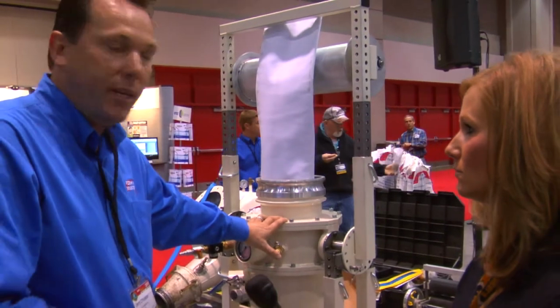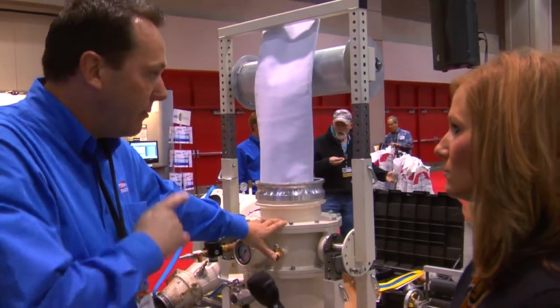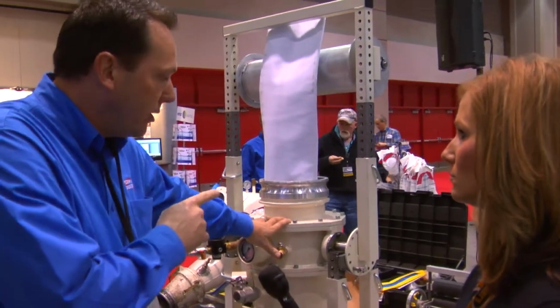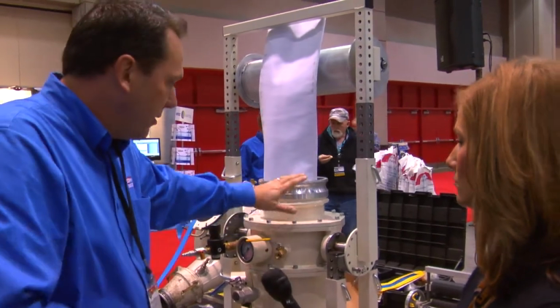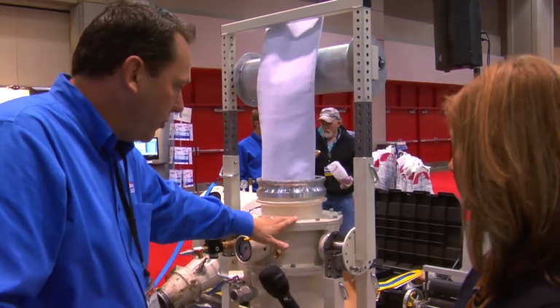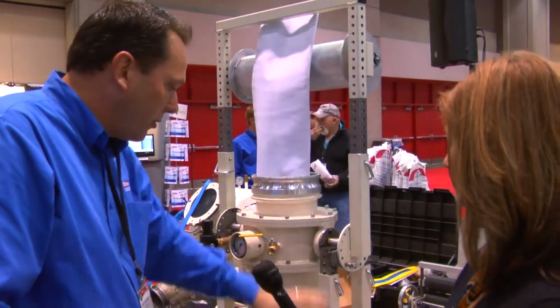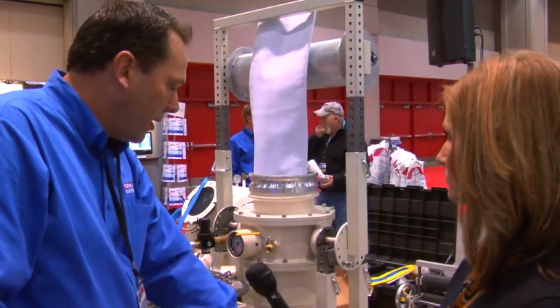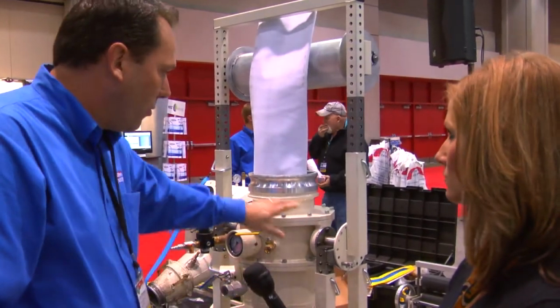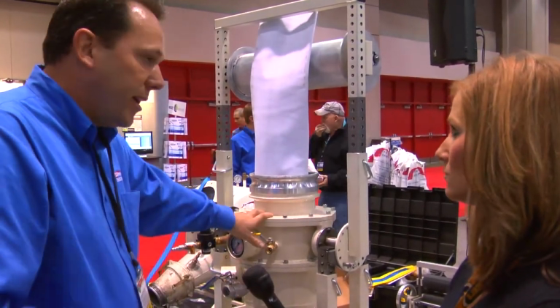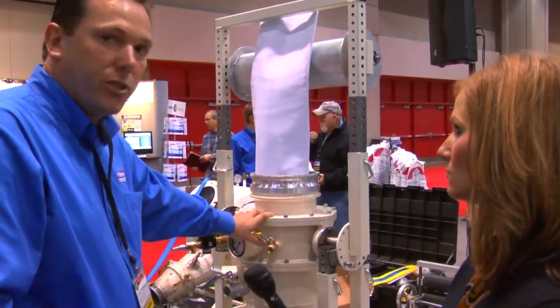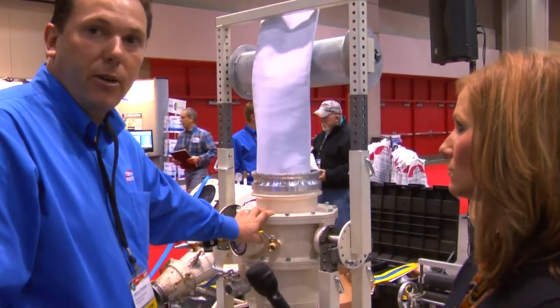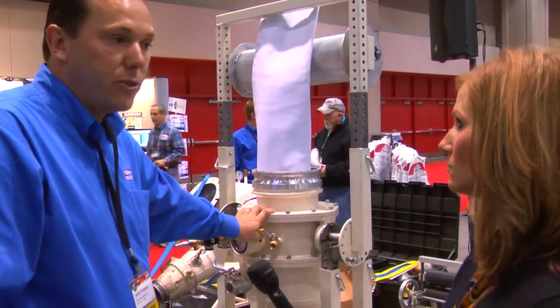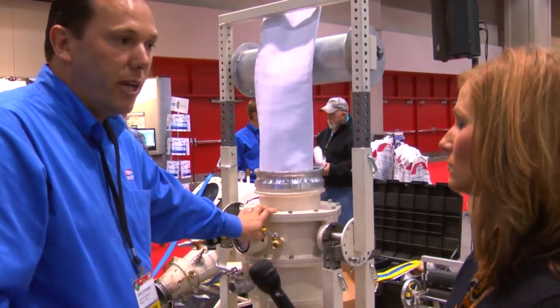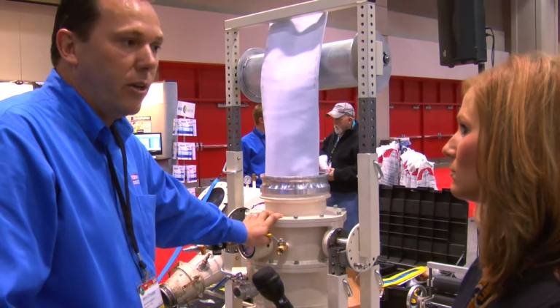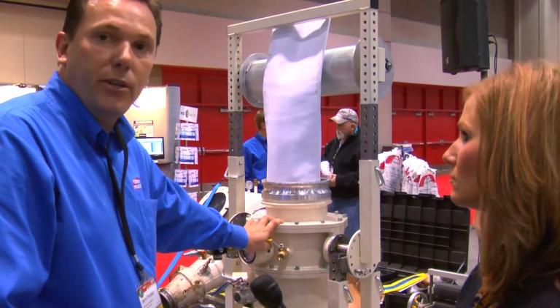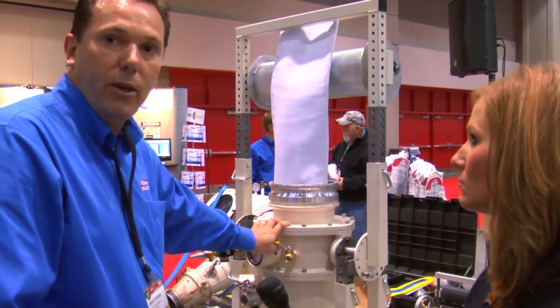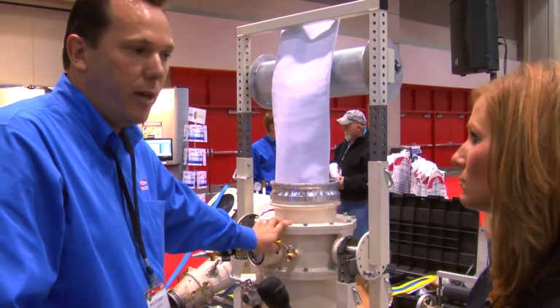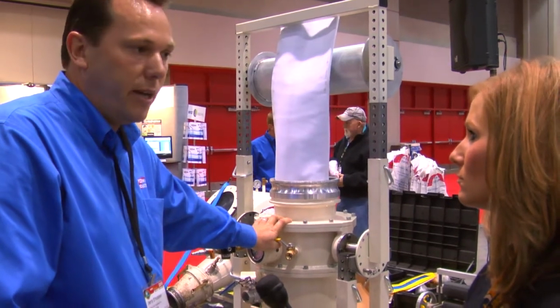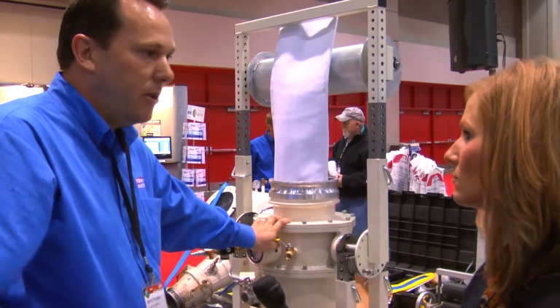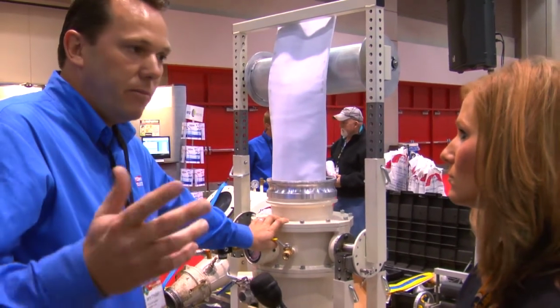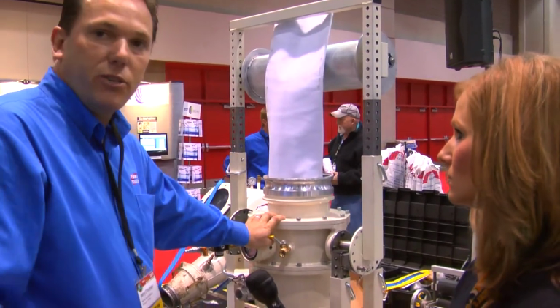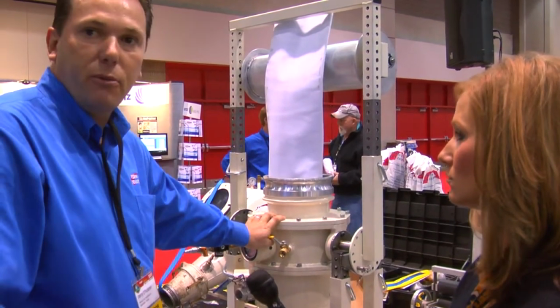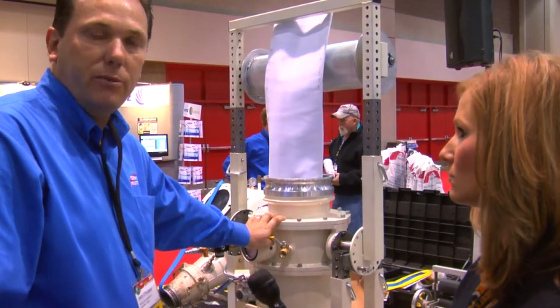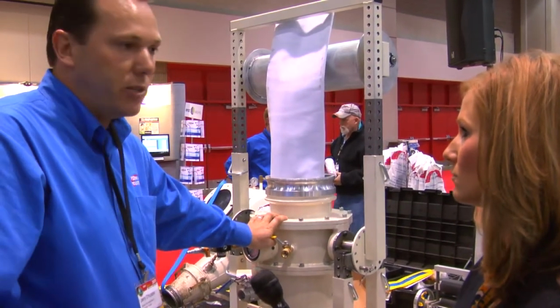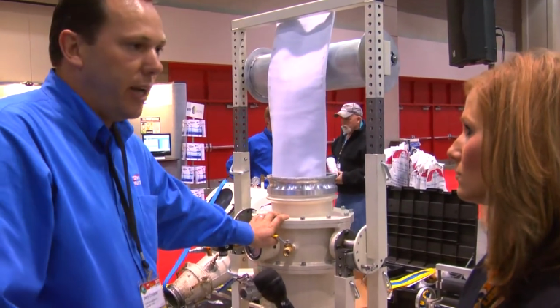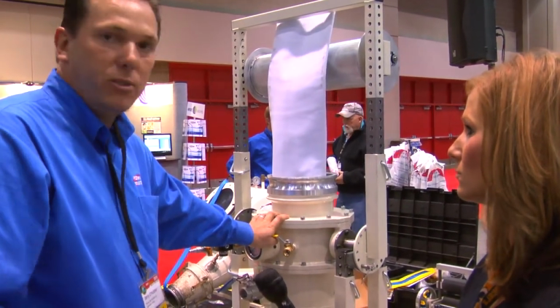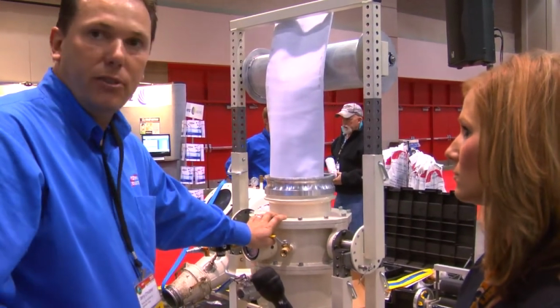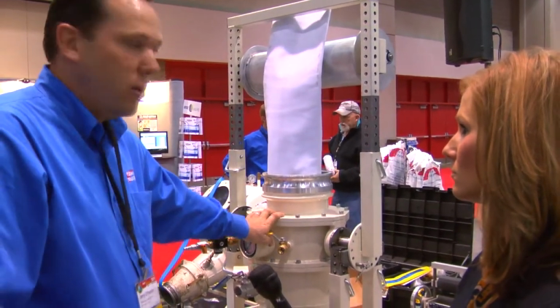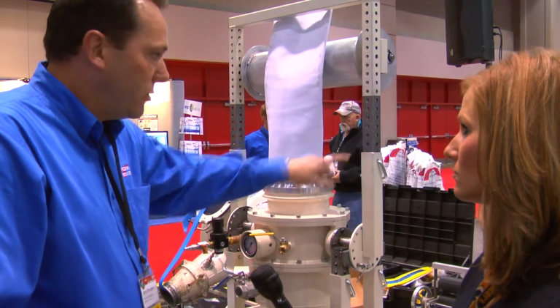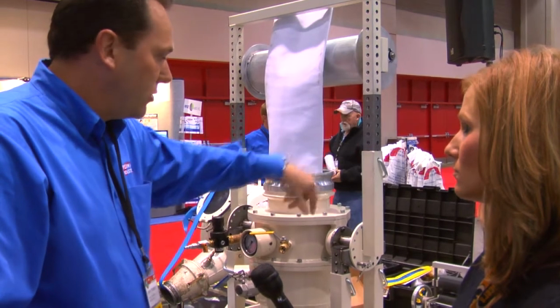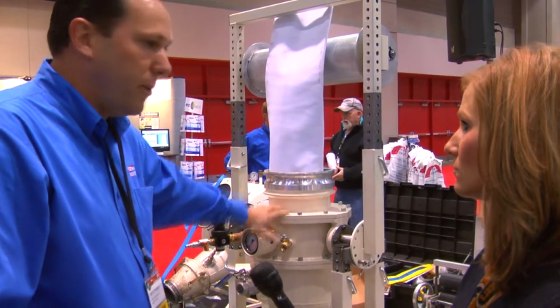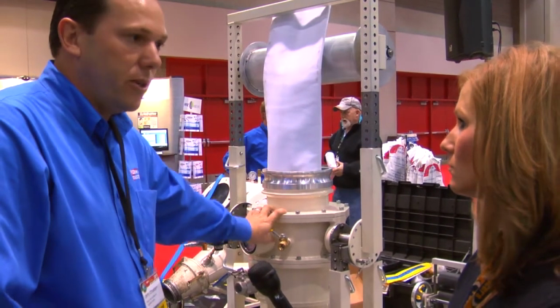All we need is that unit, this unit here, the manifold, and of course an air compressor, and we can go ahead and do manhole to manhole lining — five, six hundred feet — in 6 inch, 8 inch, or 10 inch with just these two components here.